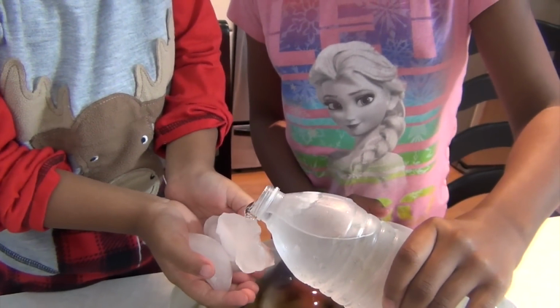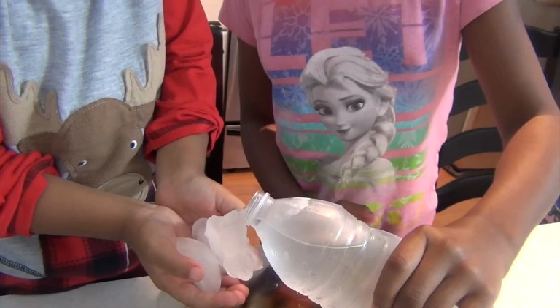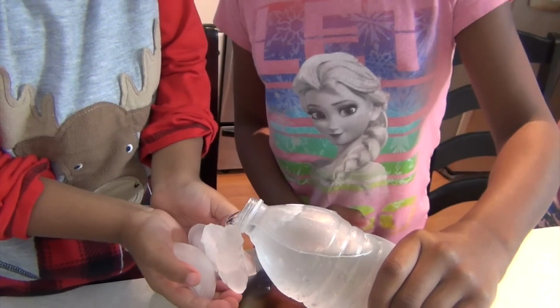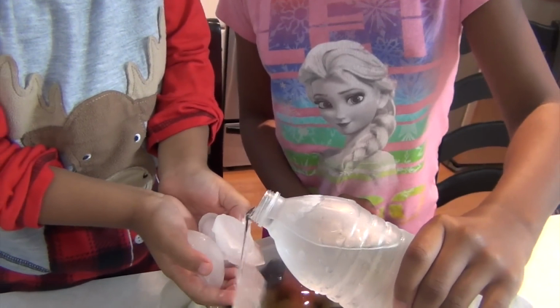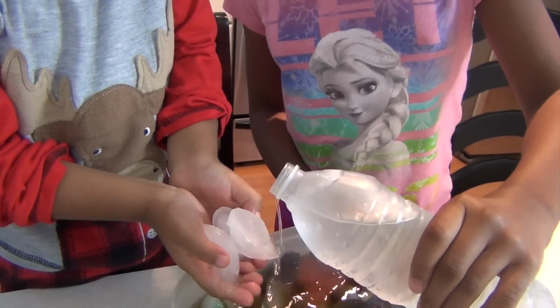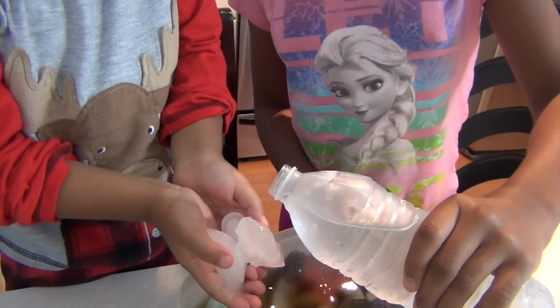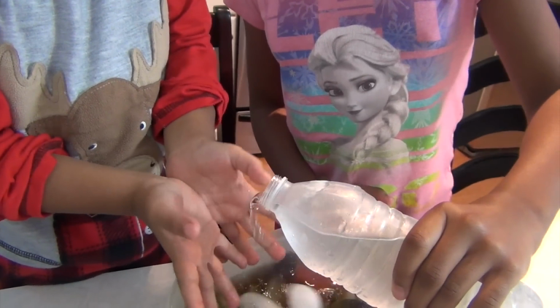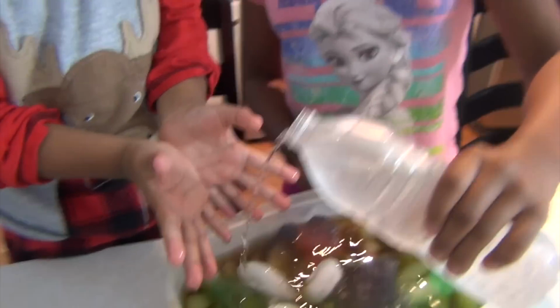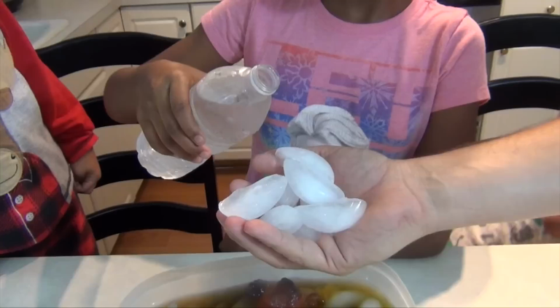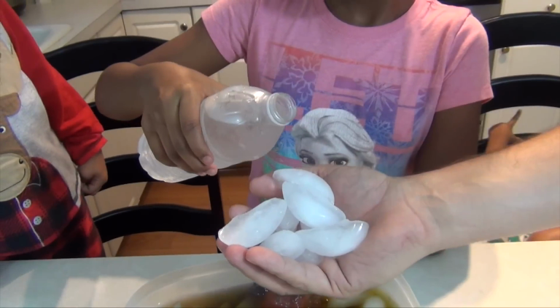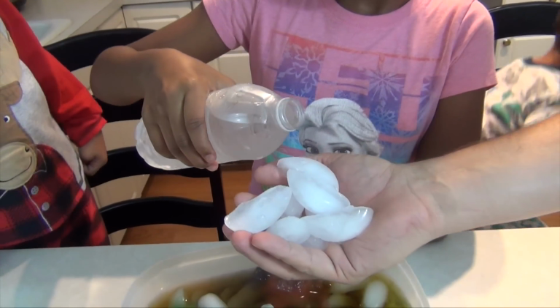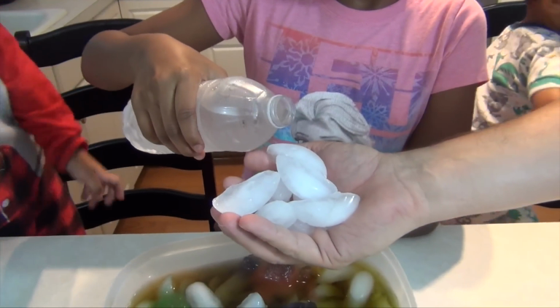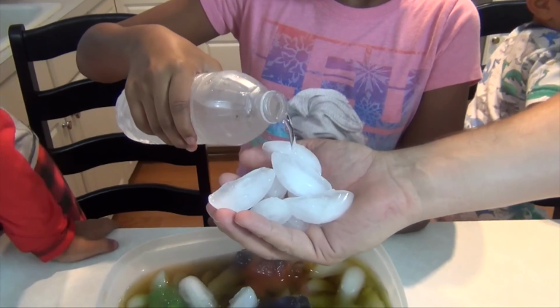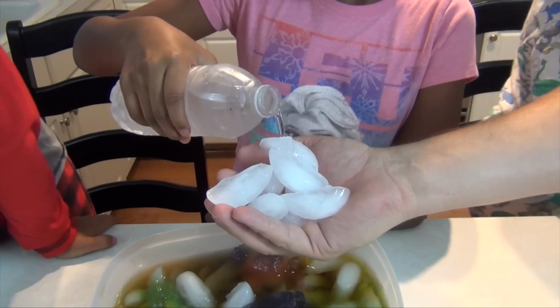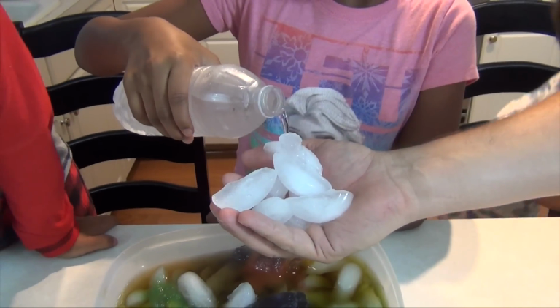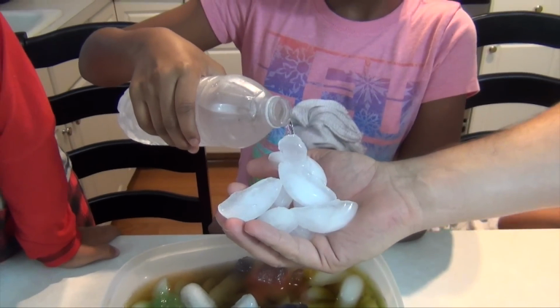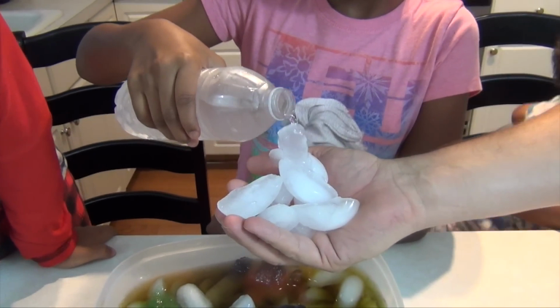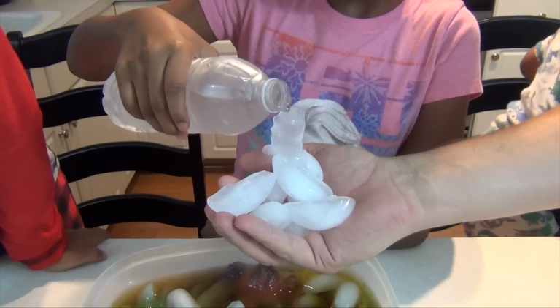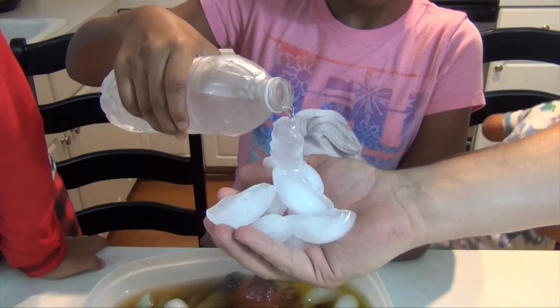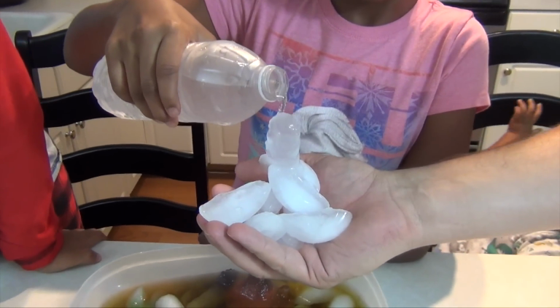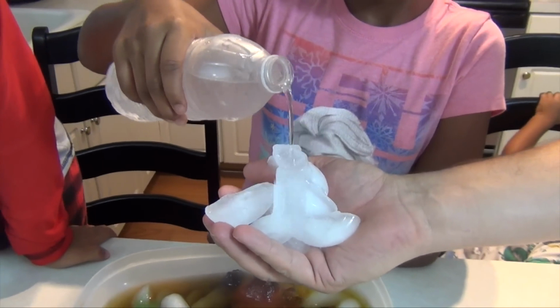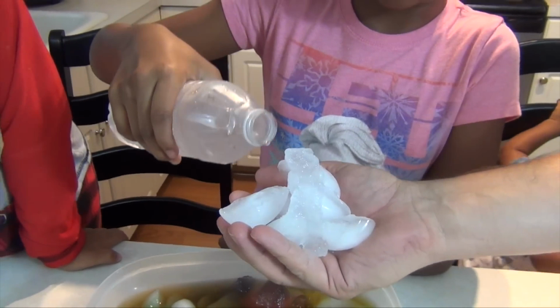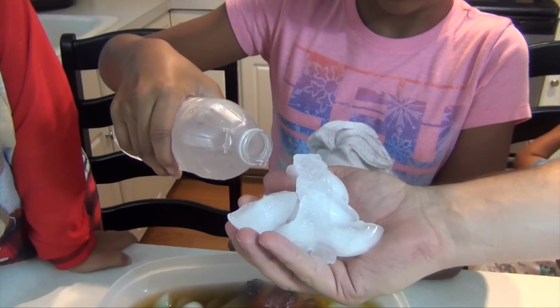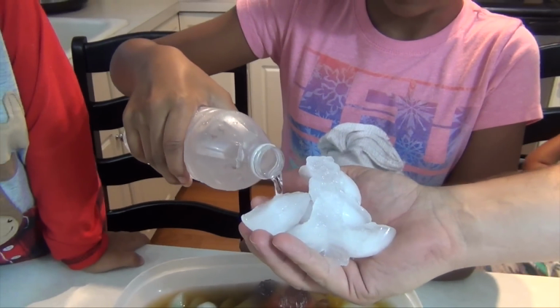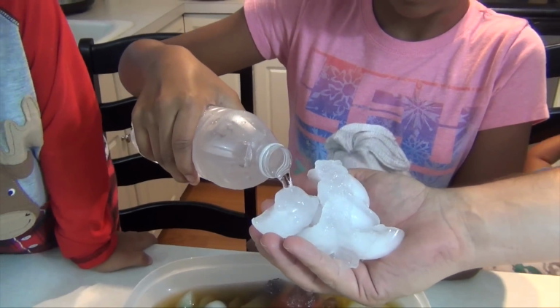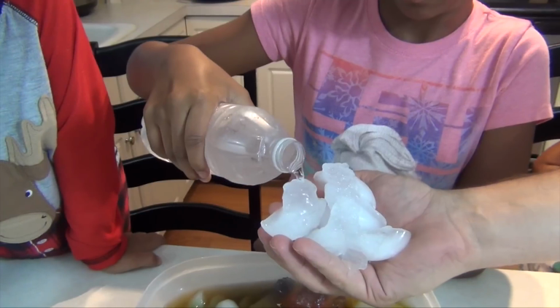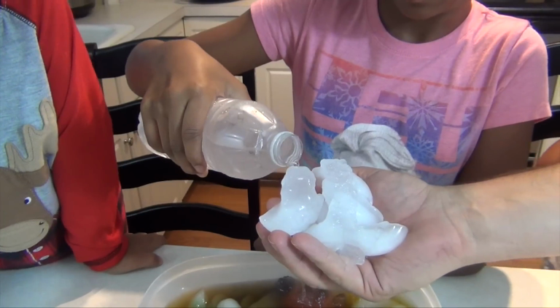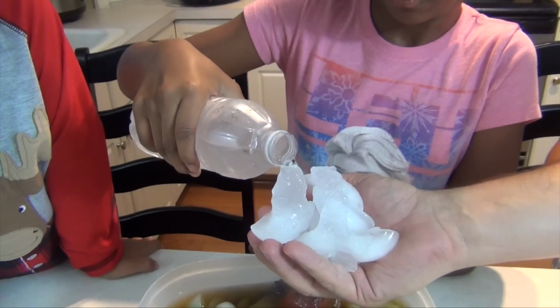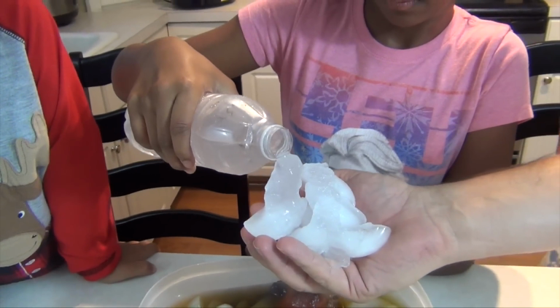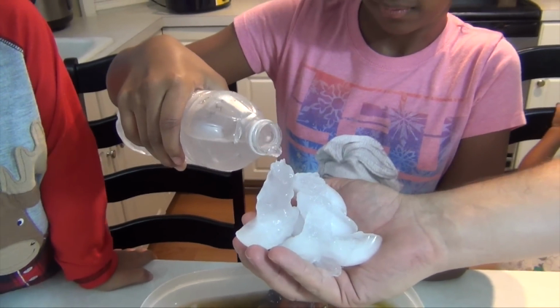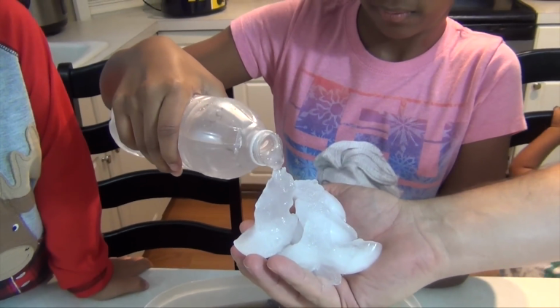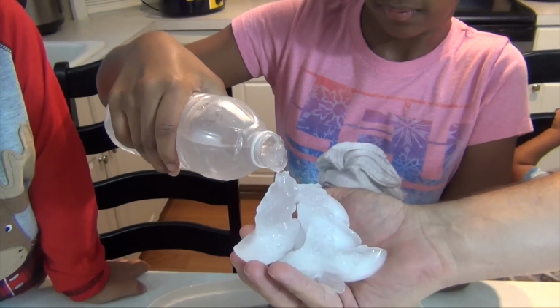Try to get it up high. Oh, dang it. Really? Move it around. Oh, we want it high. You don't want to need a base to make it high. Move it around.